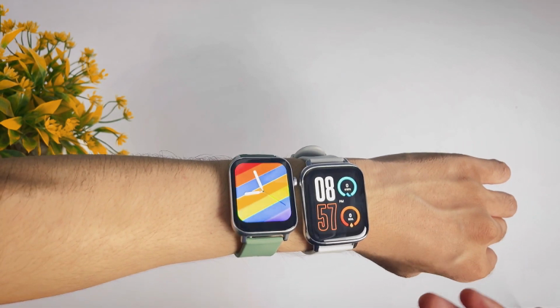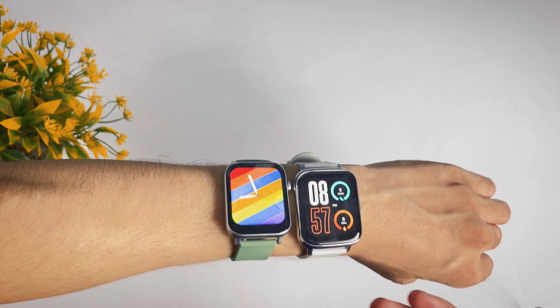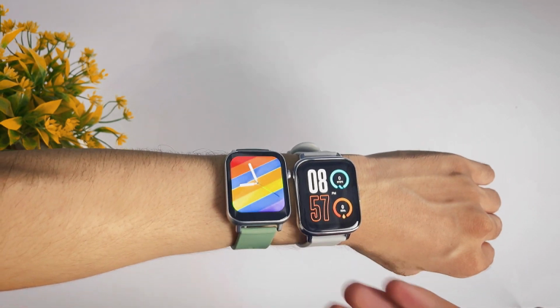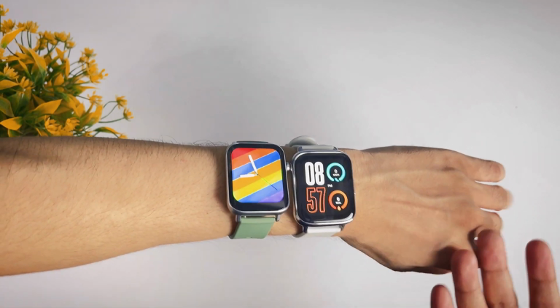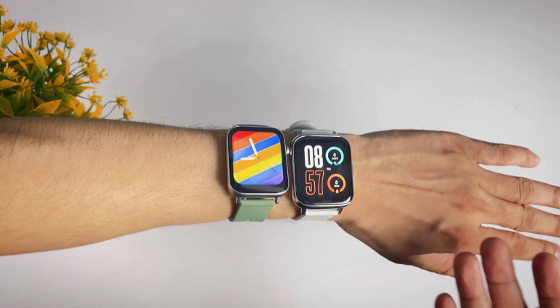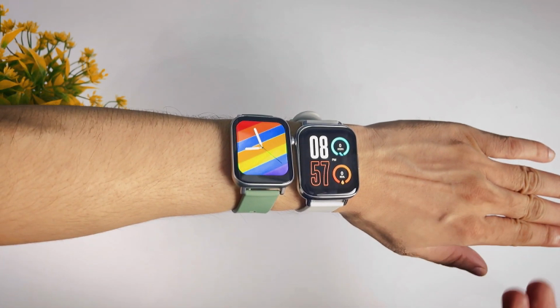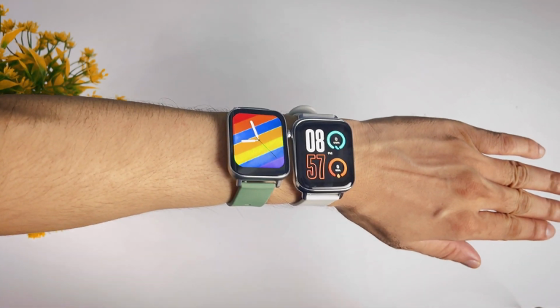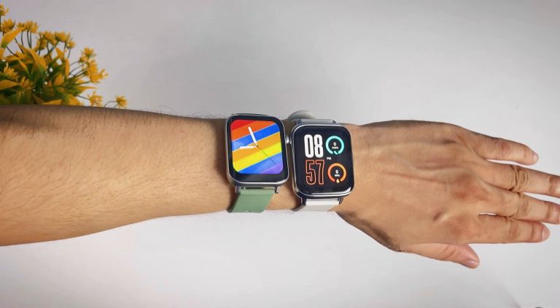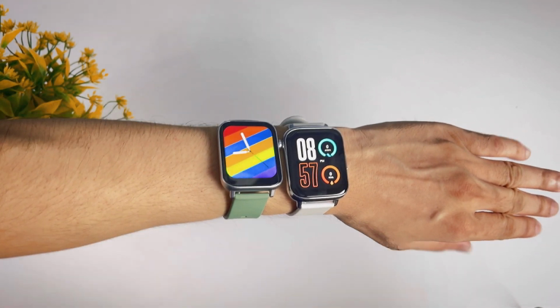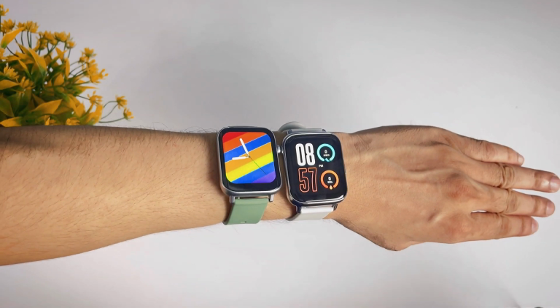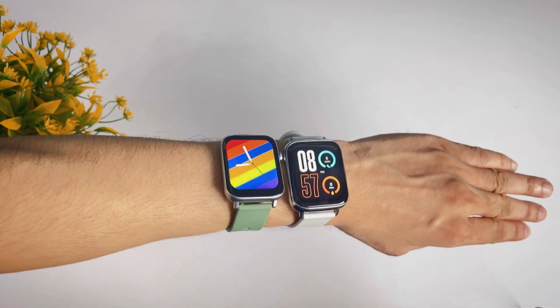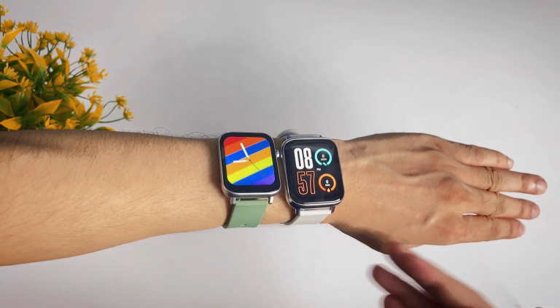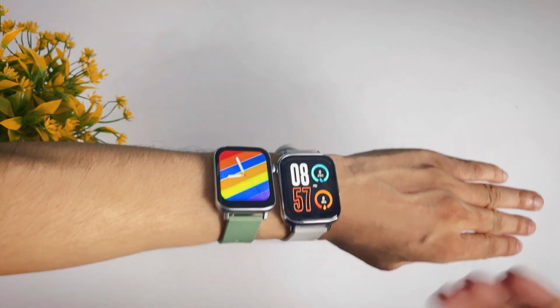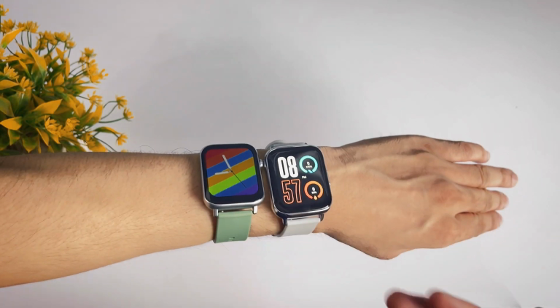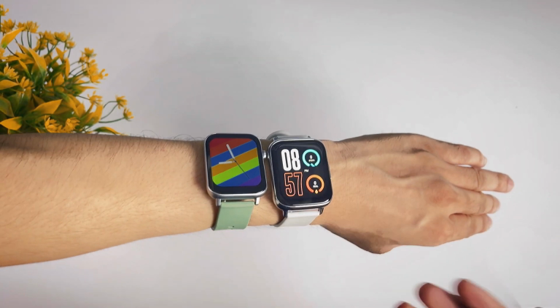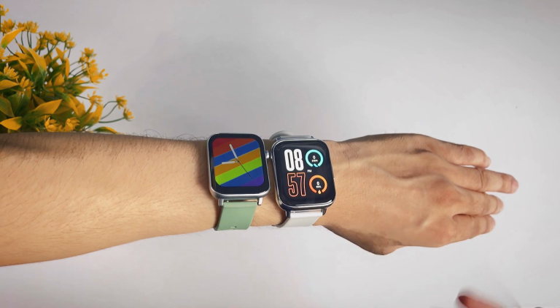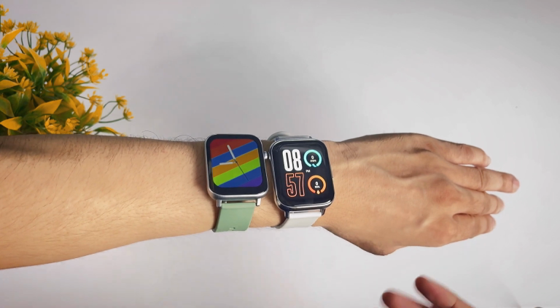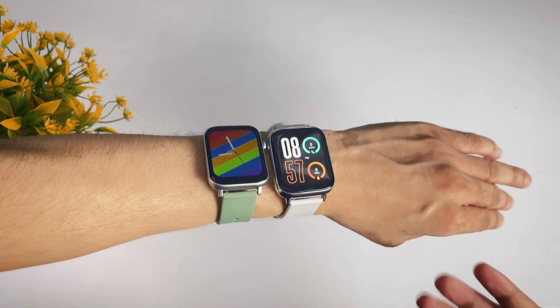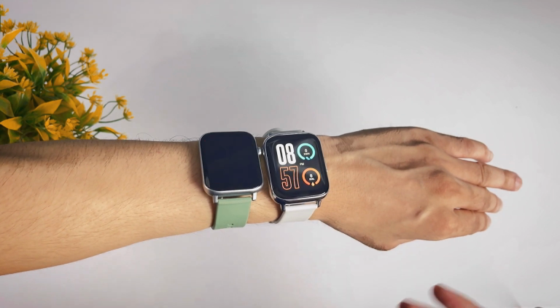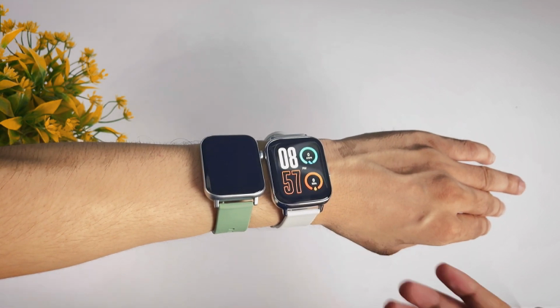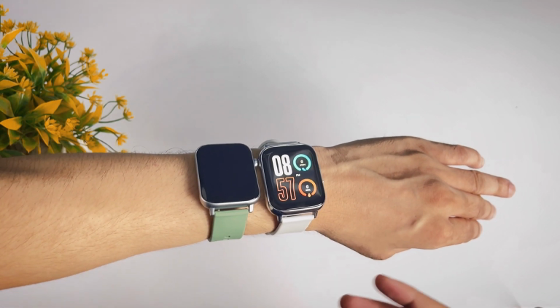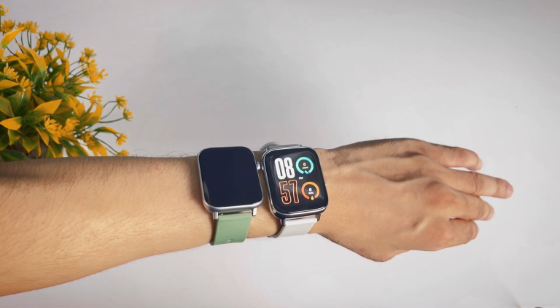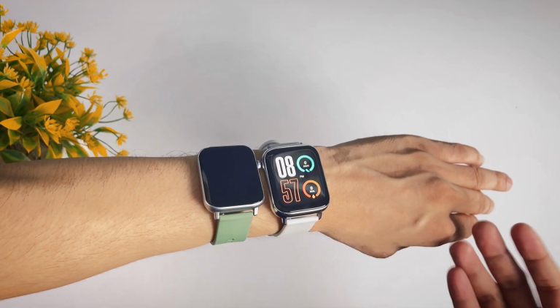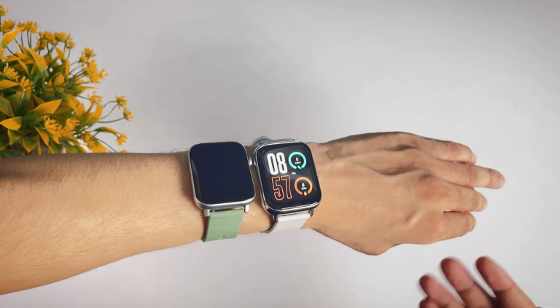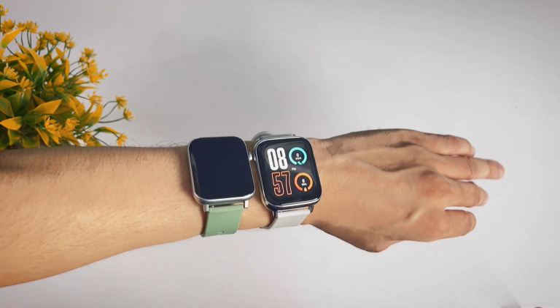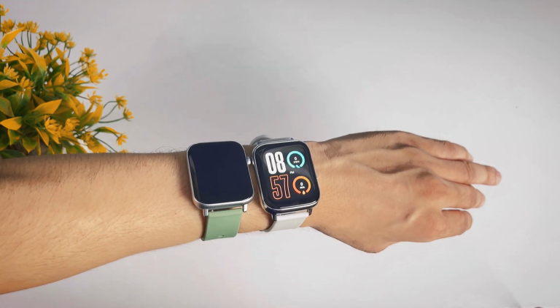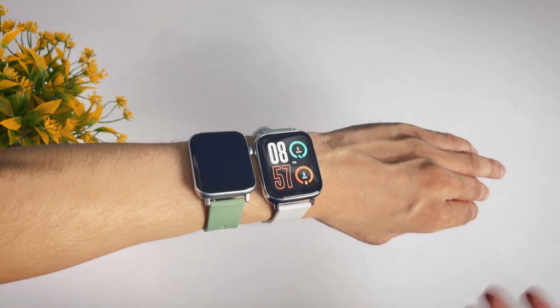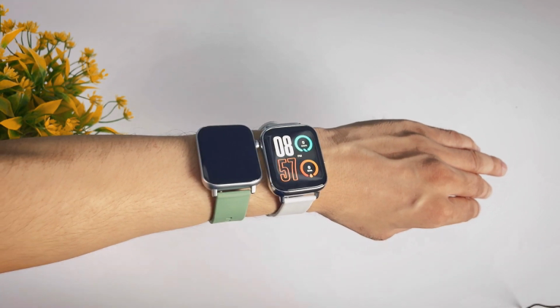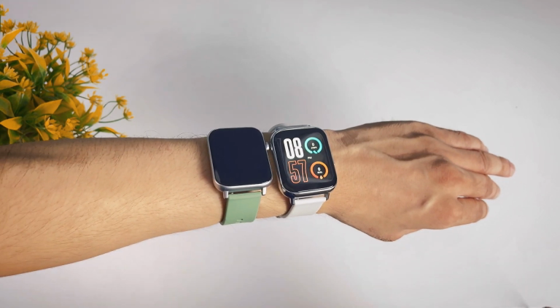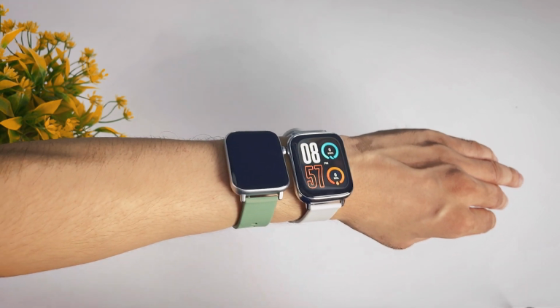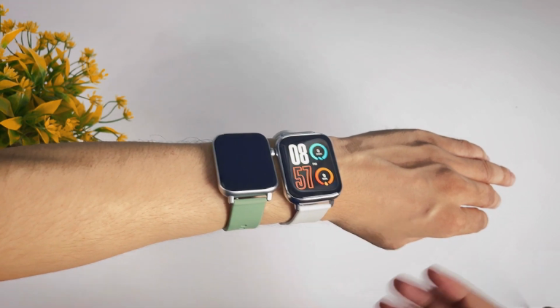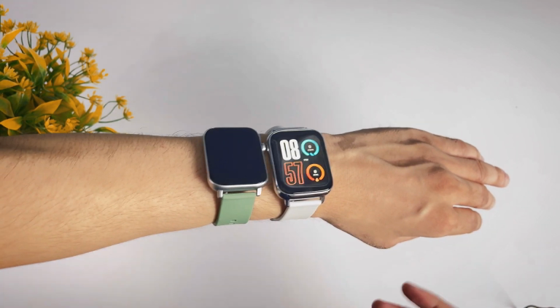The Diesel Watch 2 has a lot more features compared to the Verv Ultra overall.